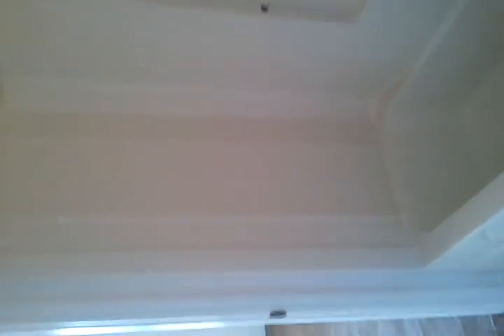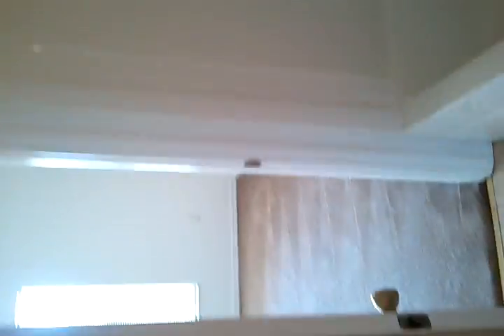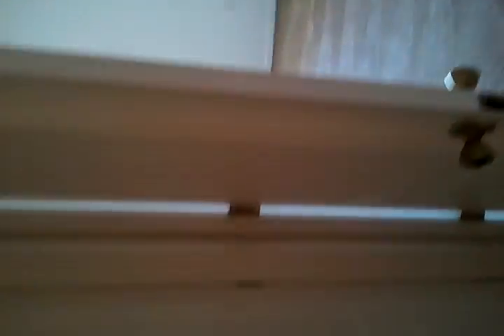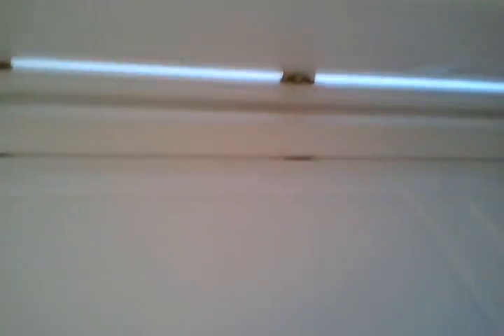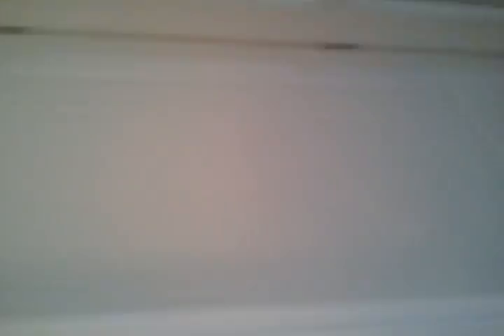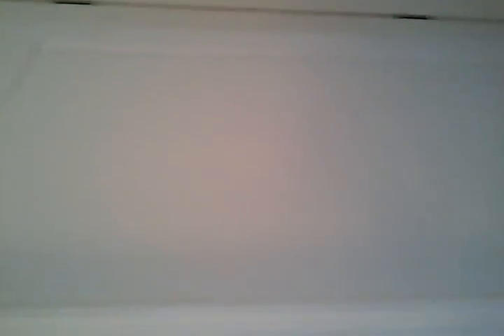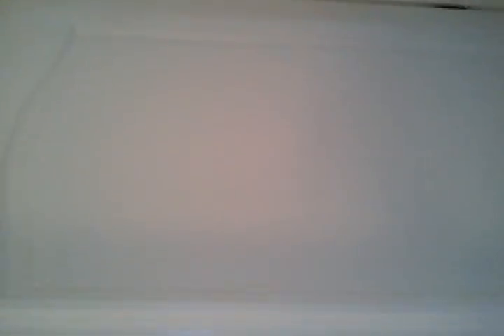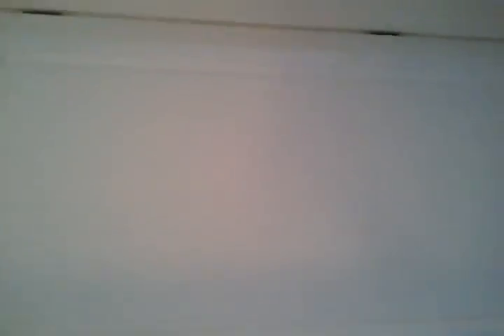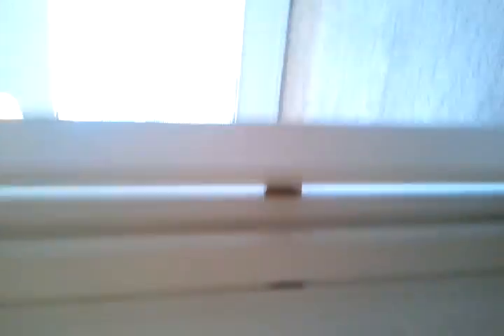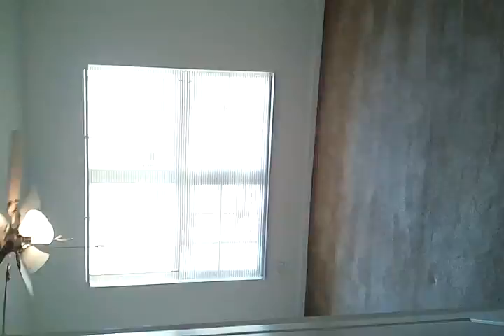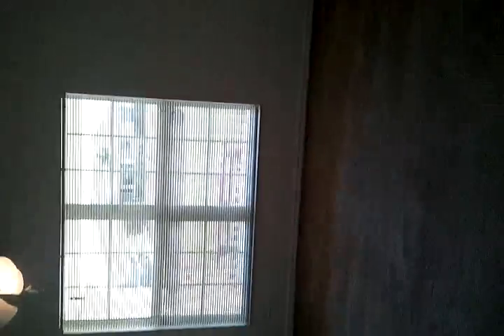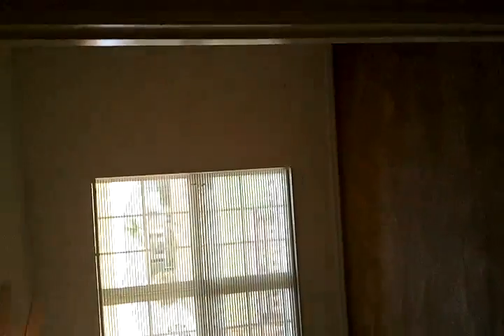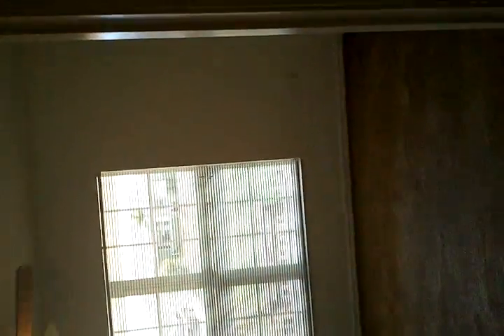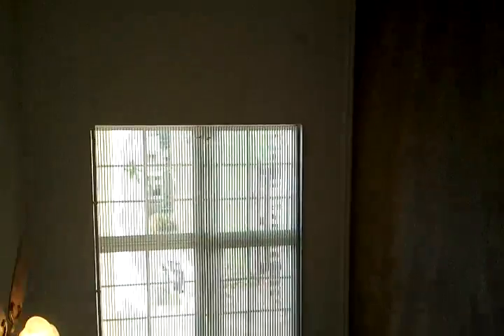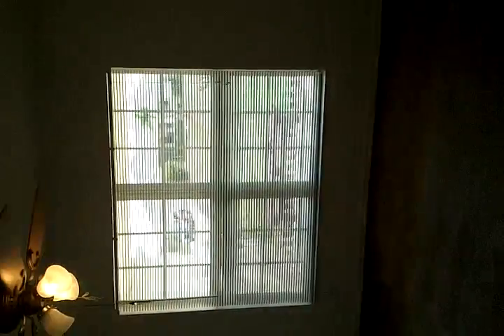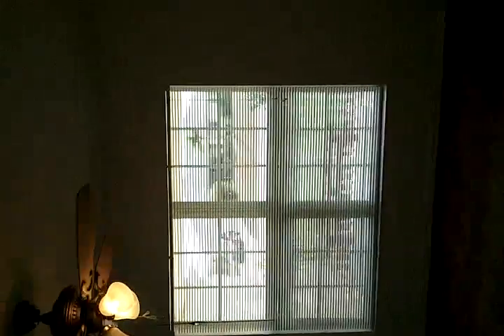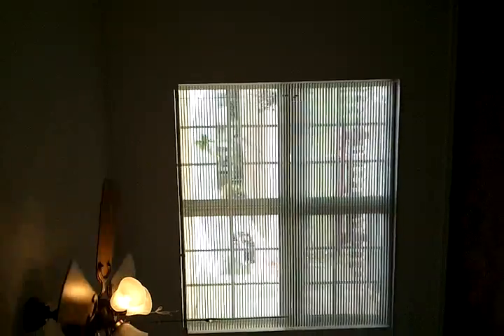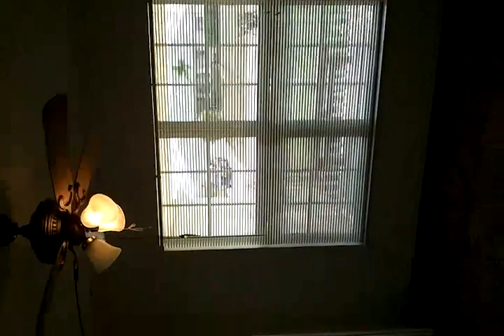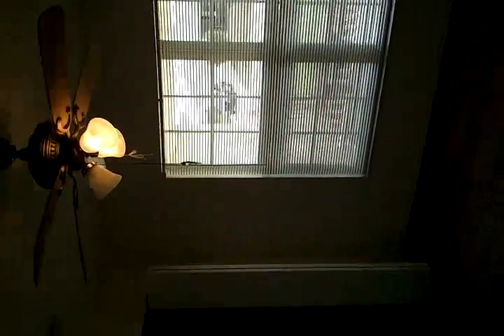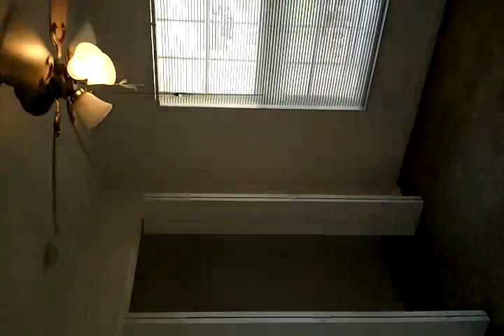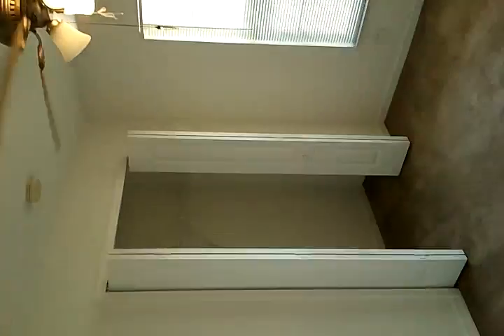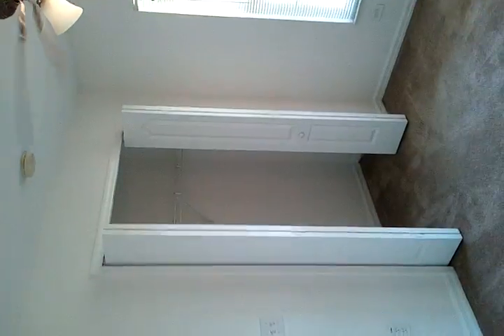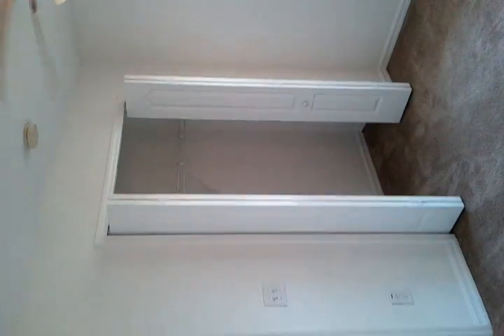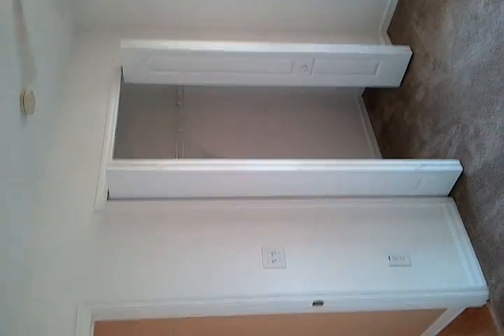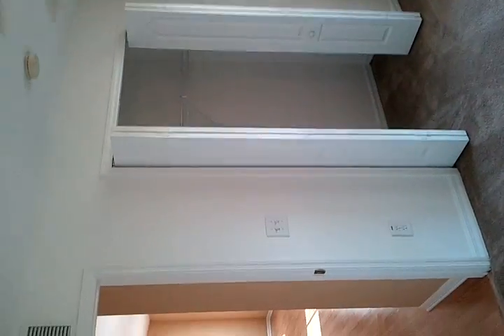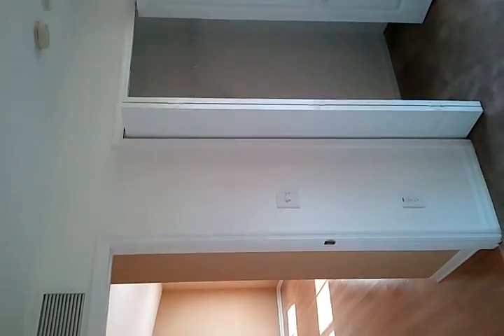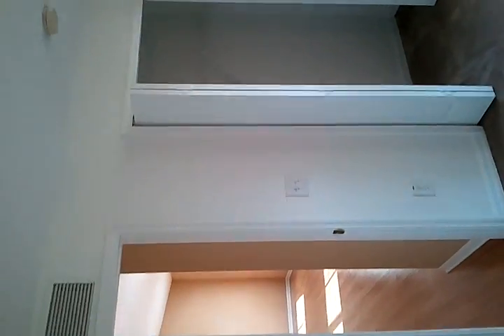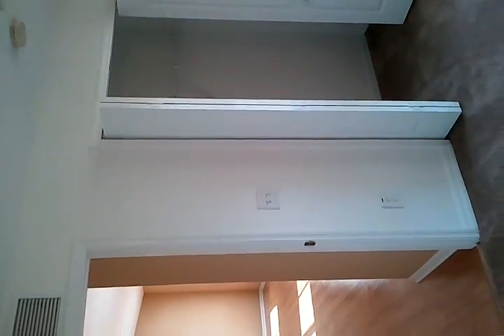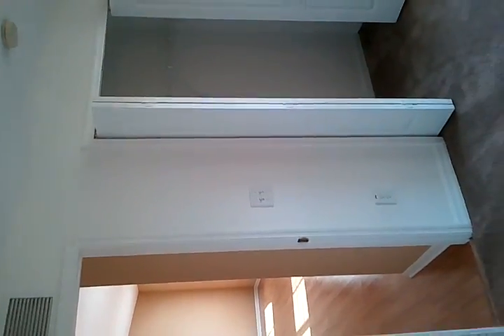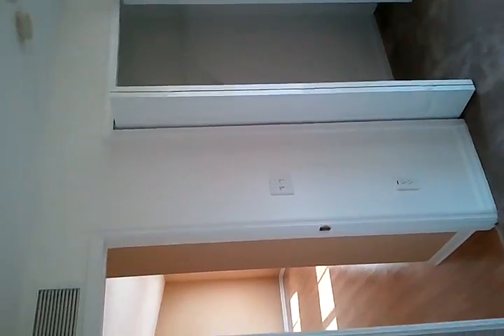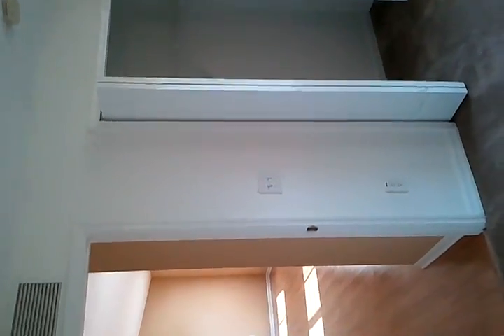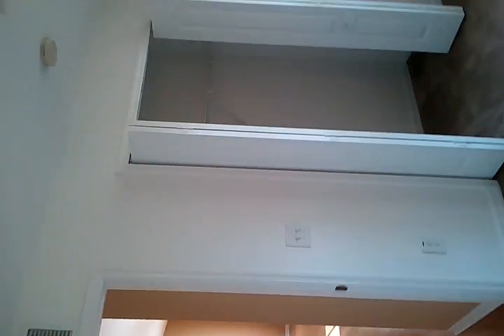This door goes into the den room. This is the front bedroom — again, upgraded ceiling fans, good size closet.